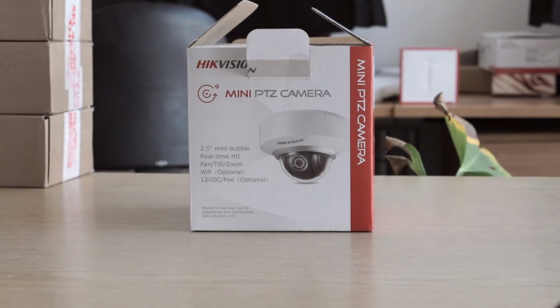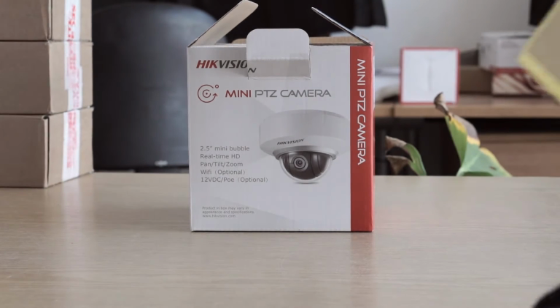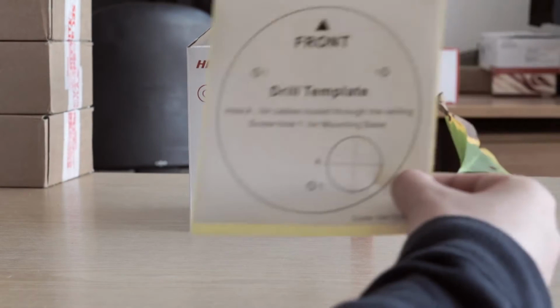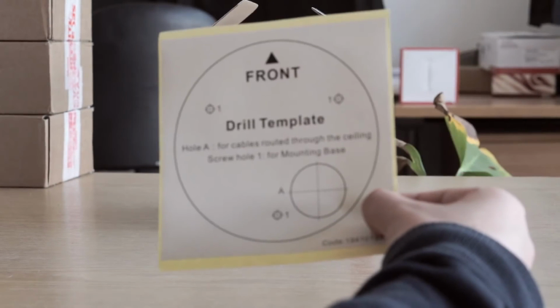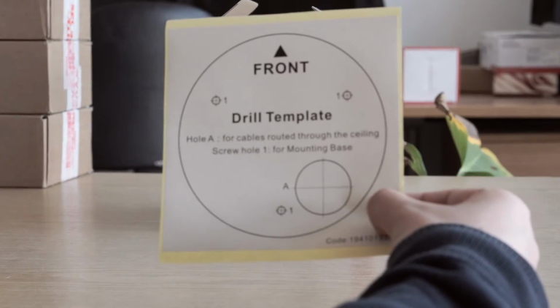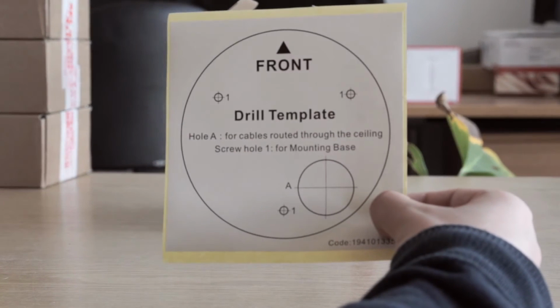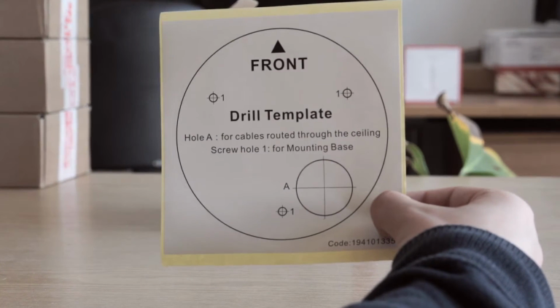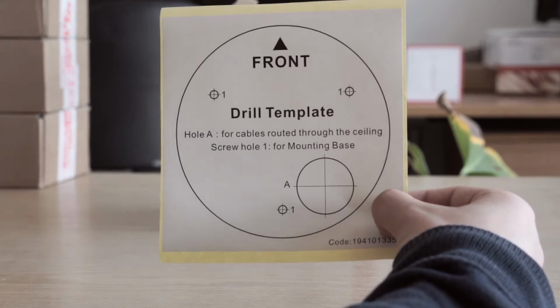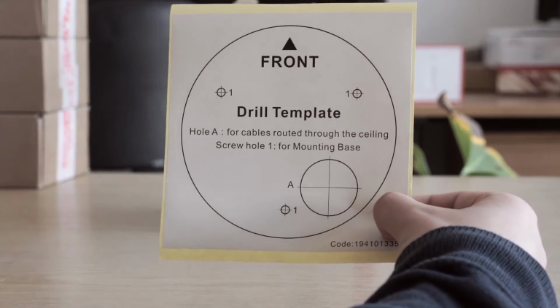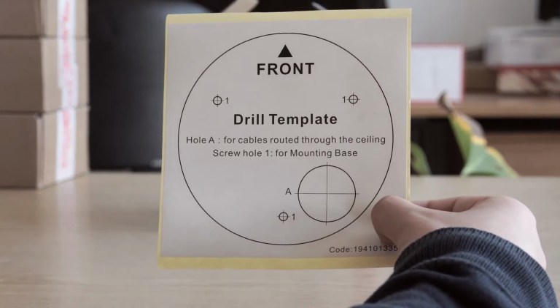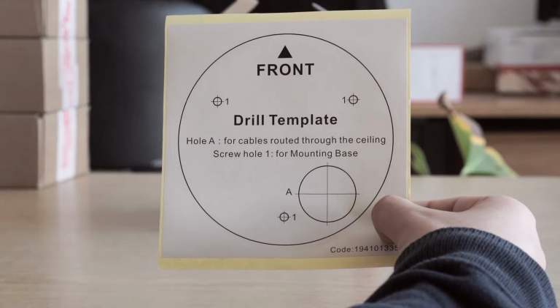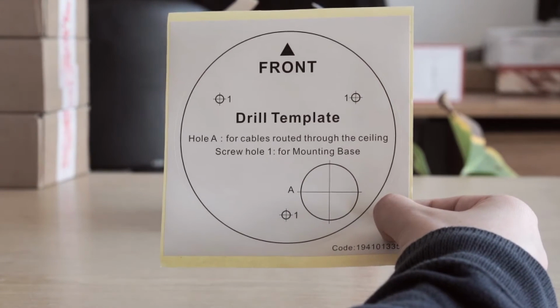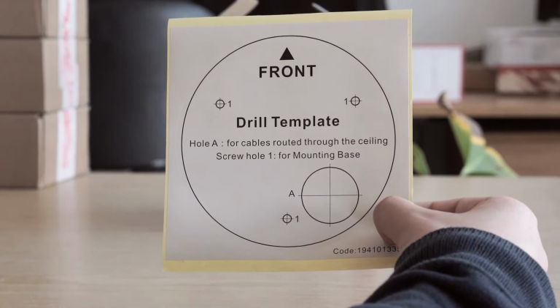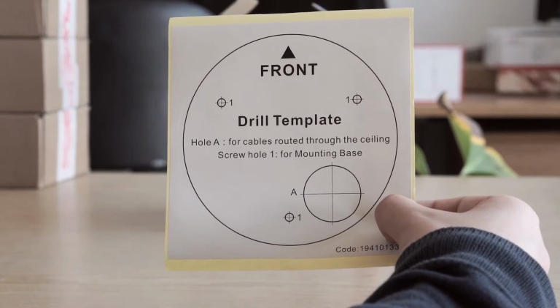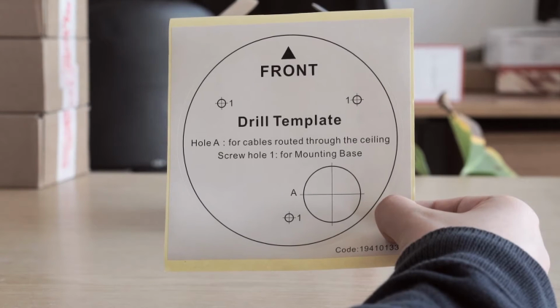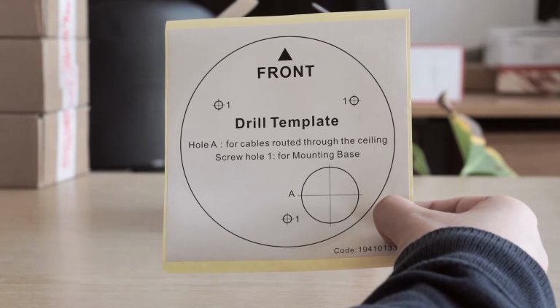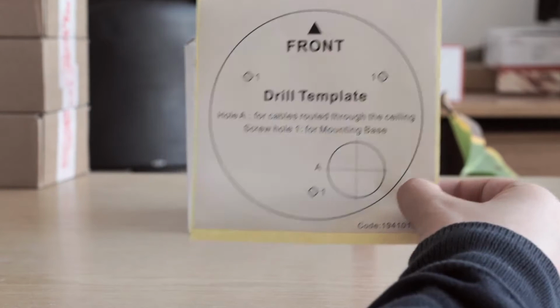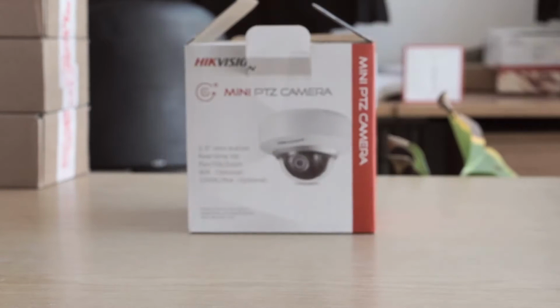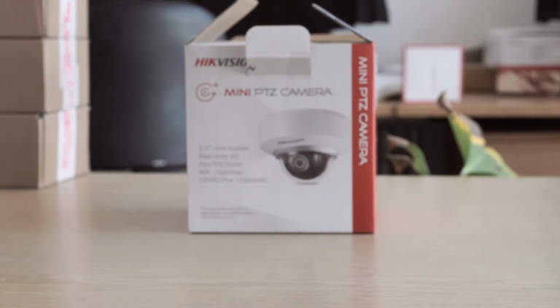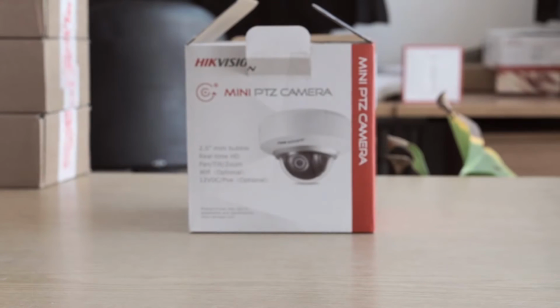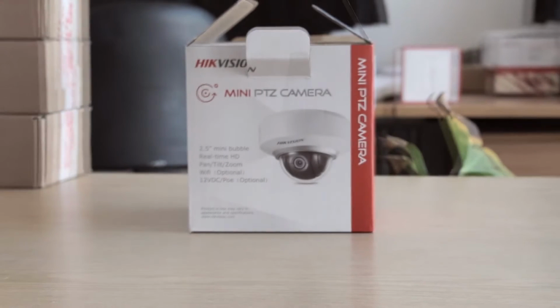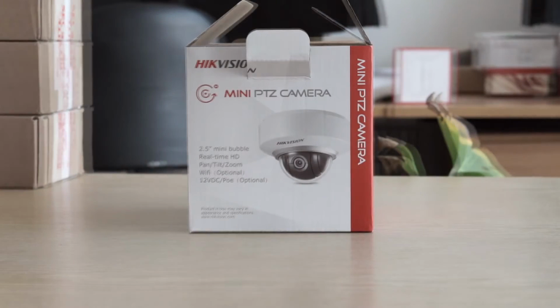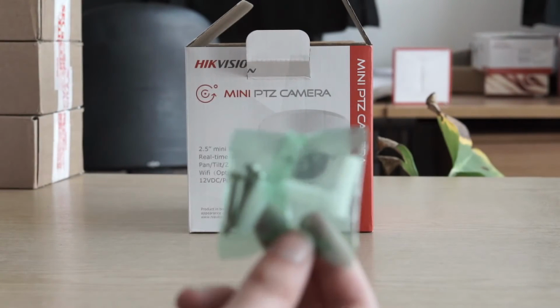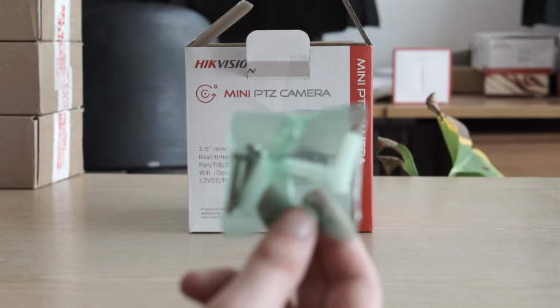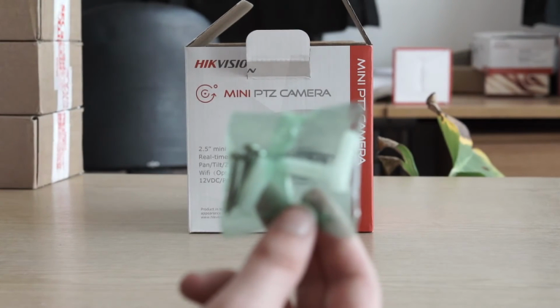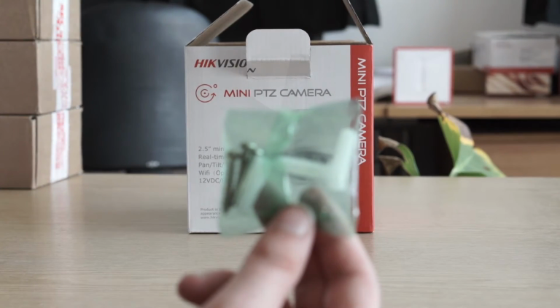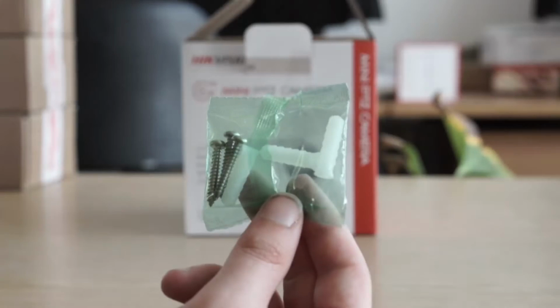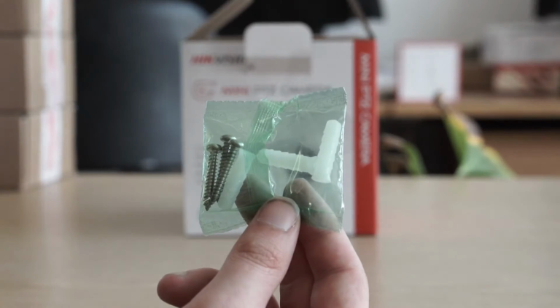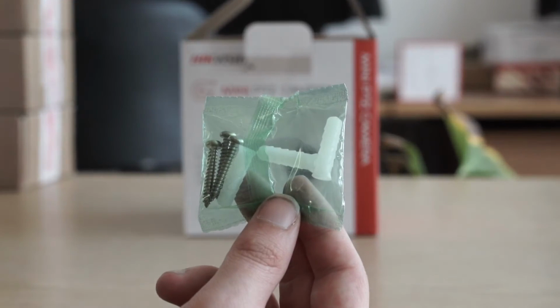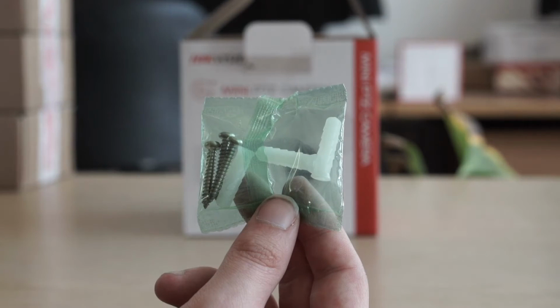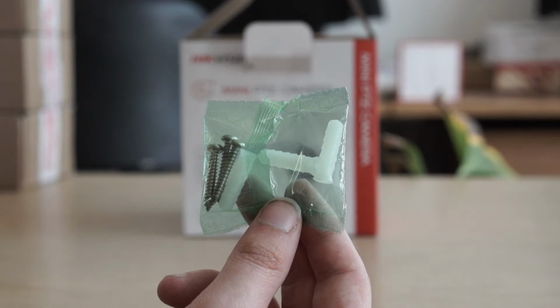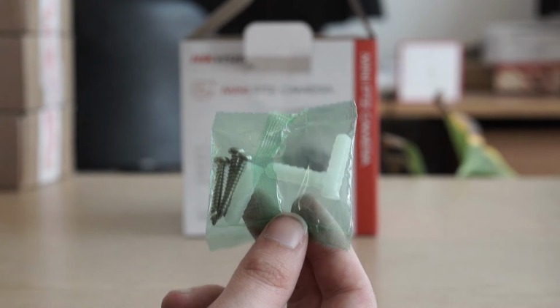Next we have a drill template which can be used to accurately align the camera onto any surface that you wish to mount it on. Finally we have some mounting screws to mount the camera onto a surface.